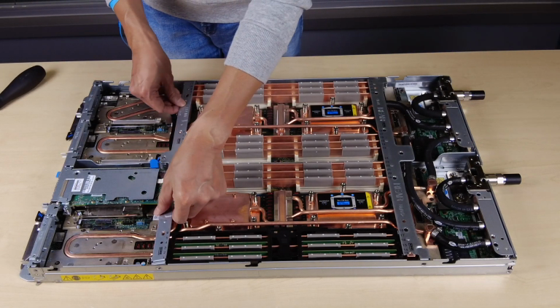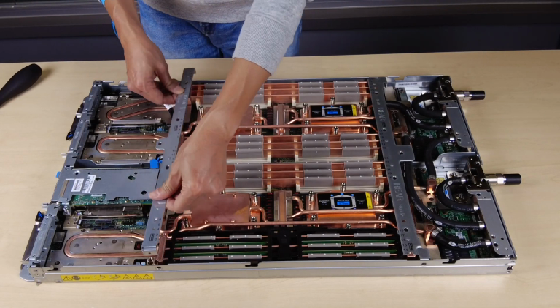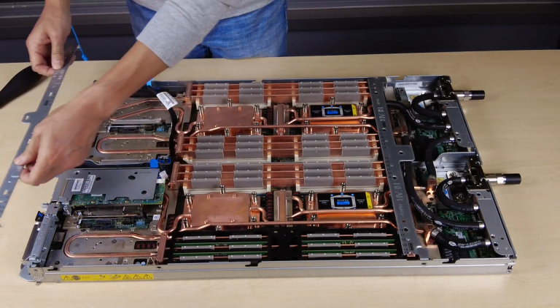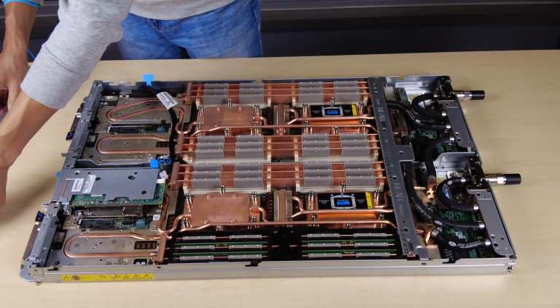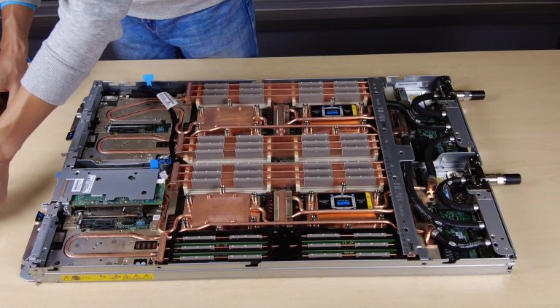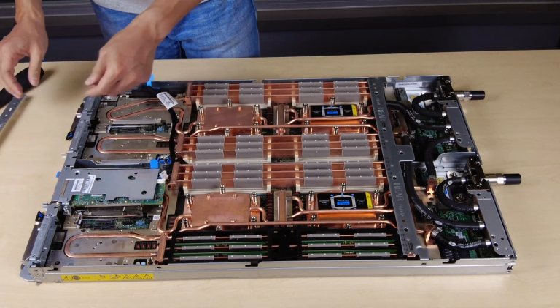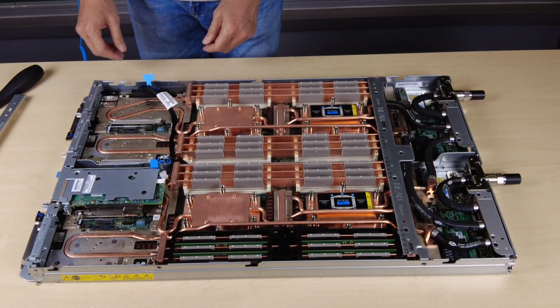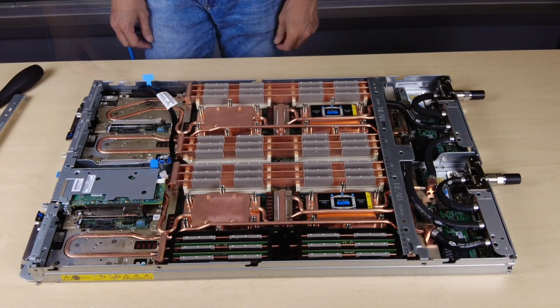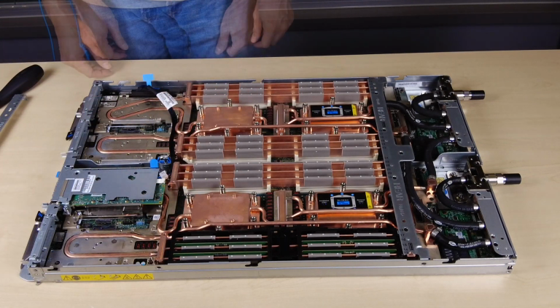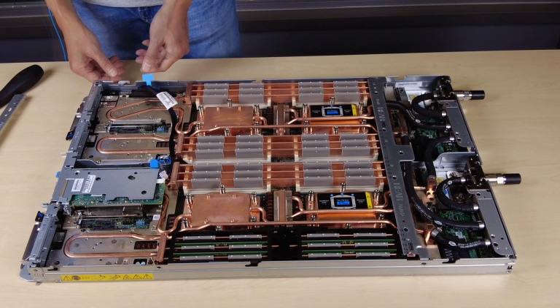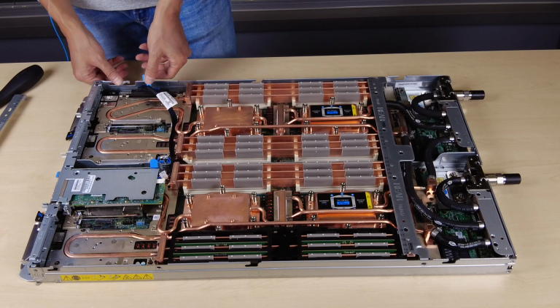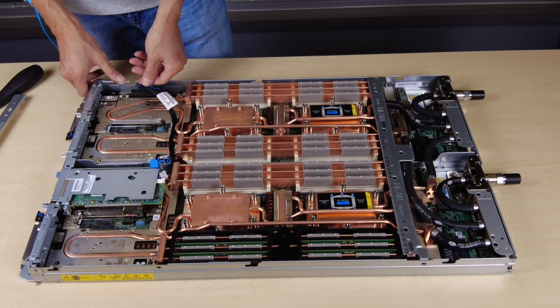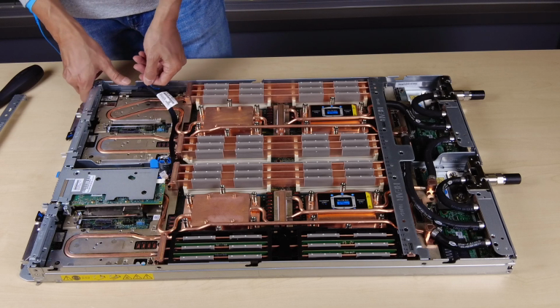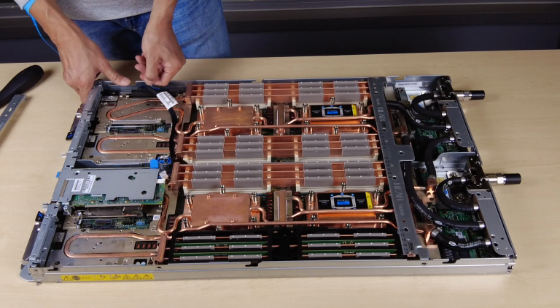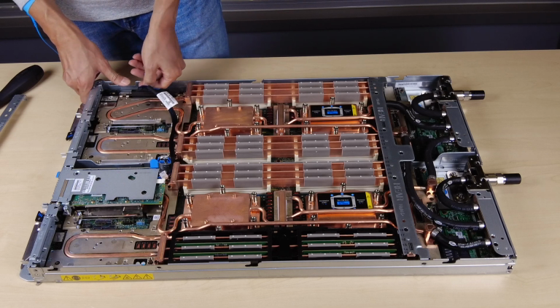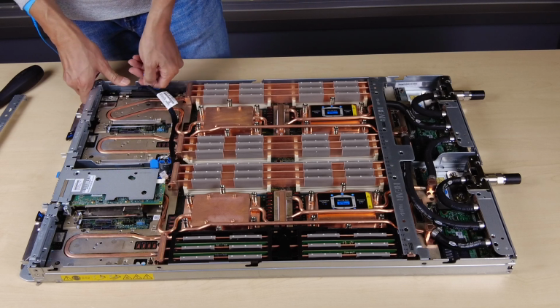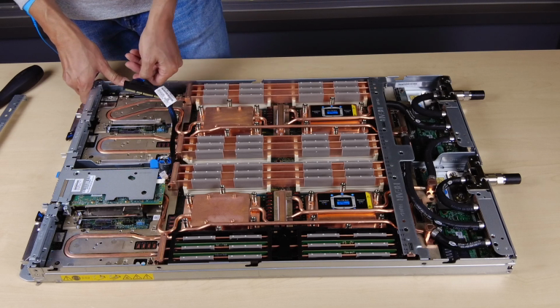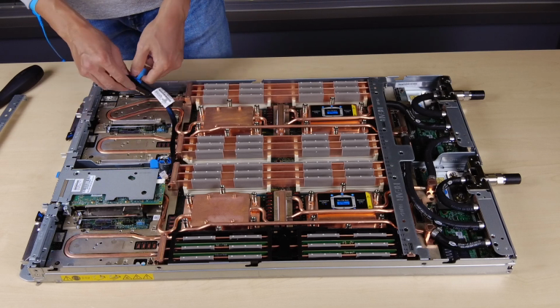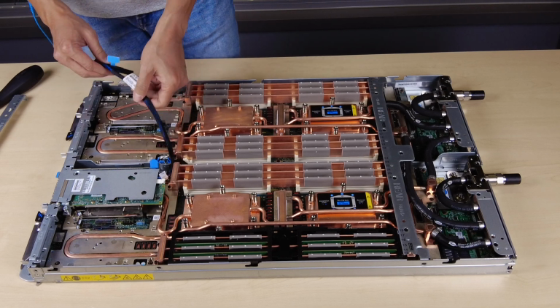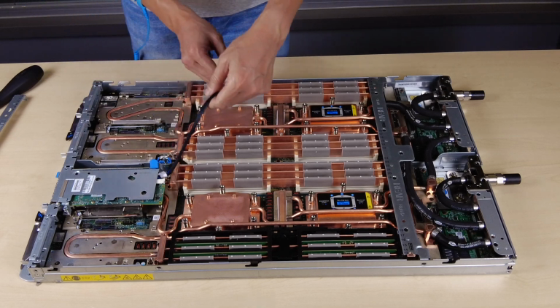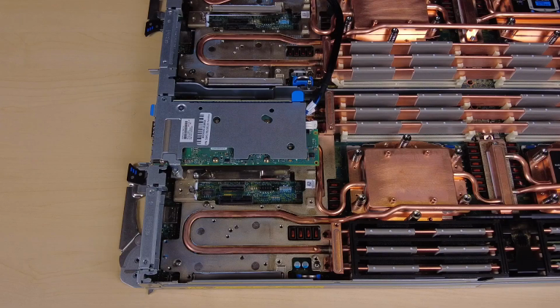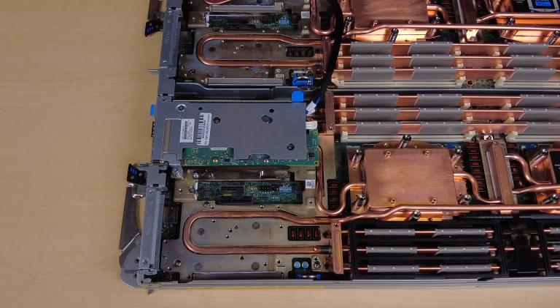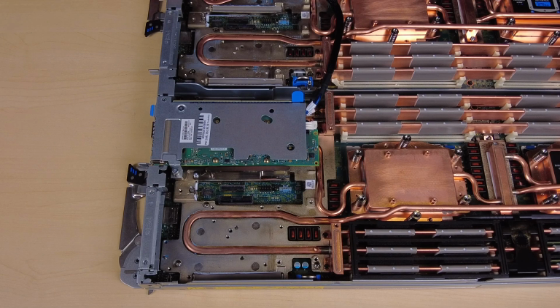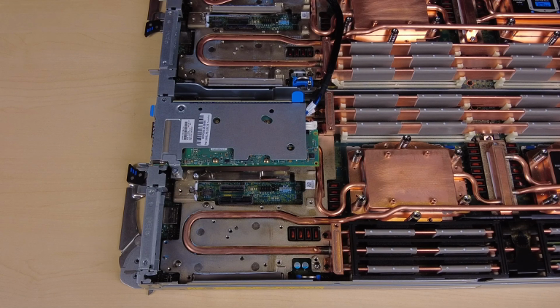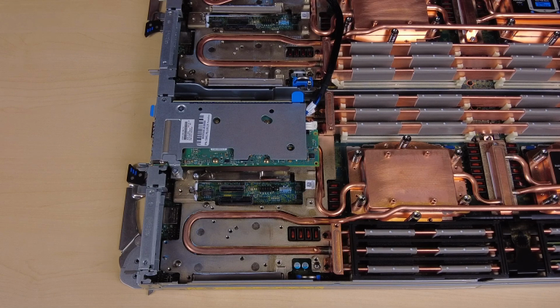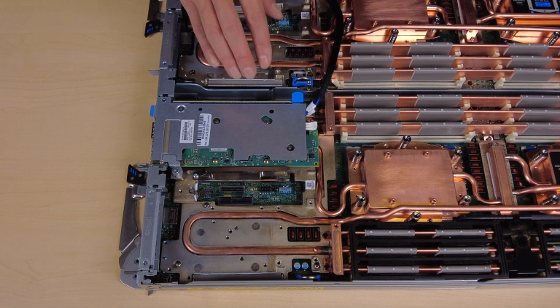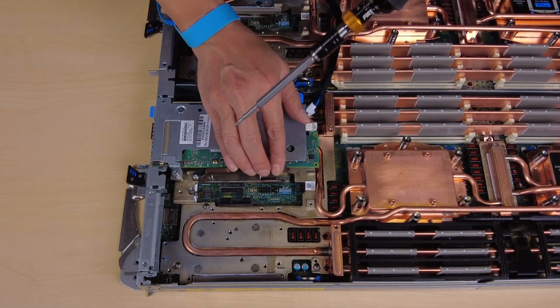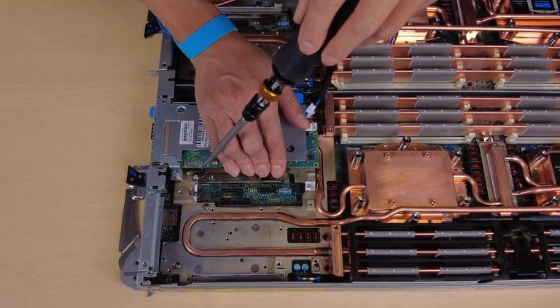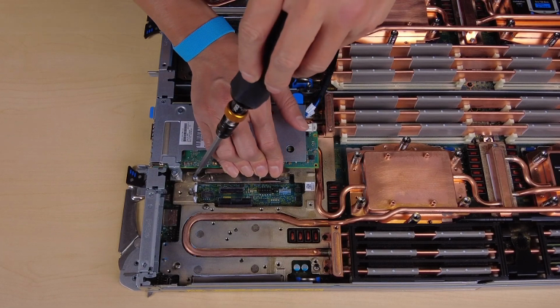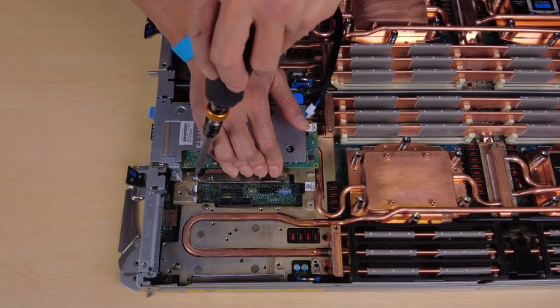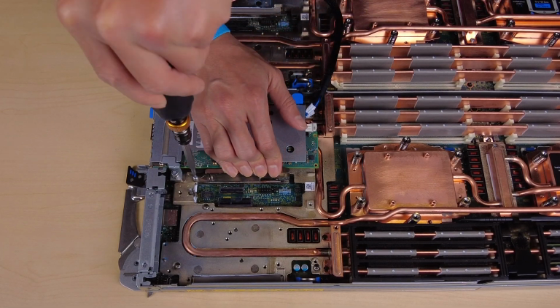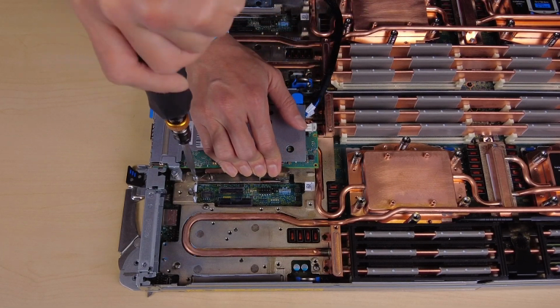Remove the cross braces. Disconnect the cable from the system board. Unfasten the screw that secures it and then remove the heat pipe beam.